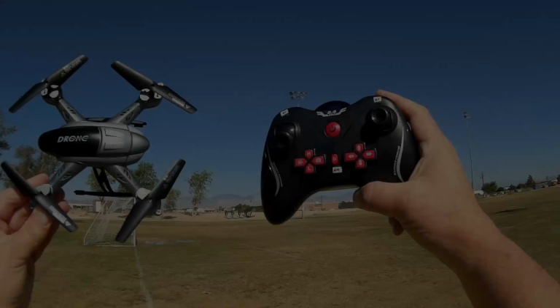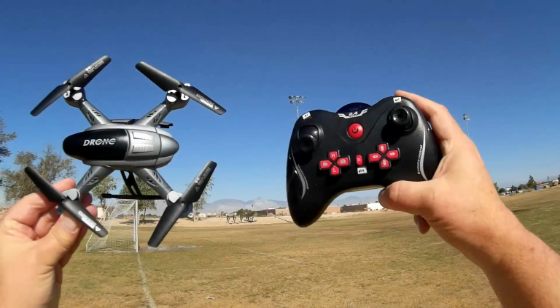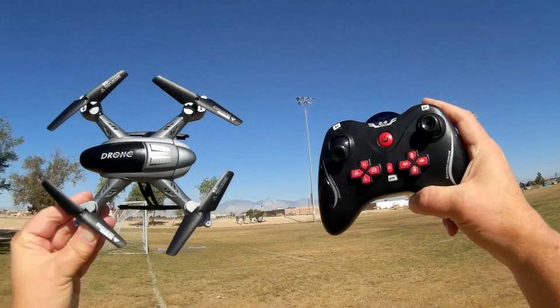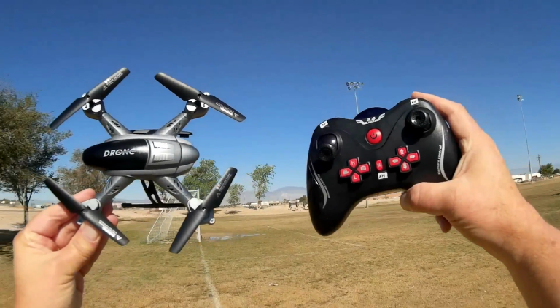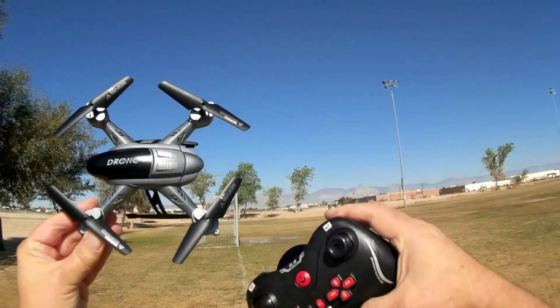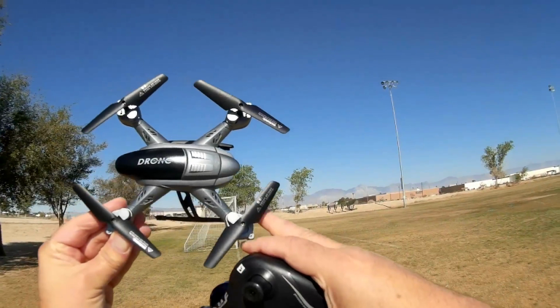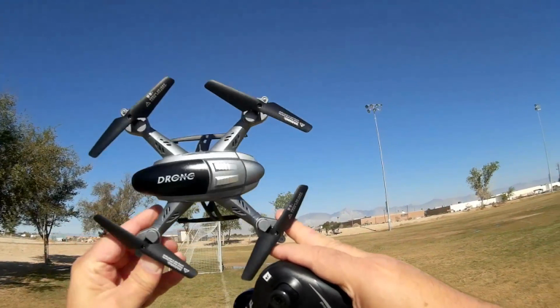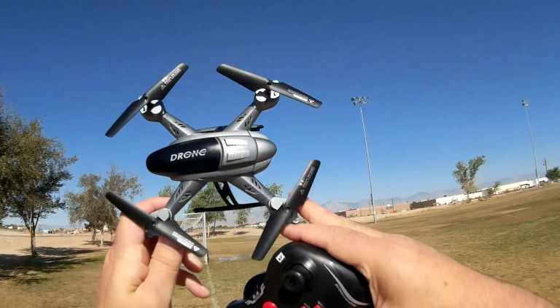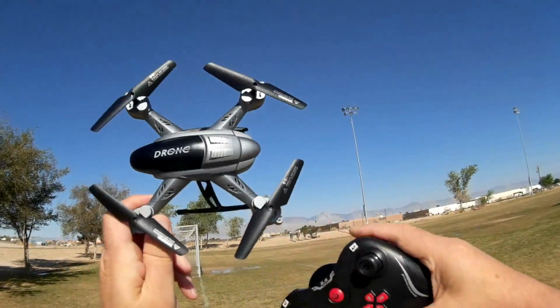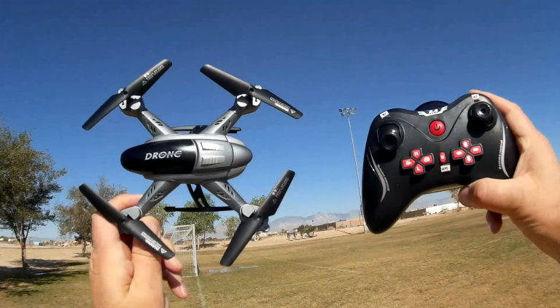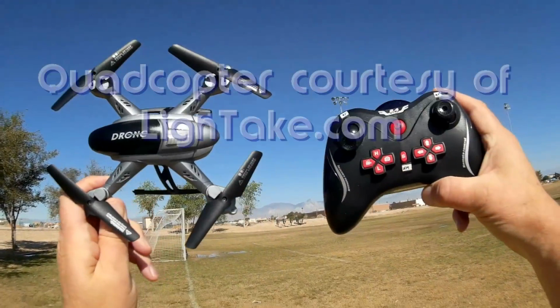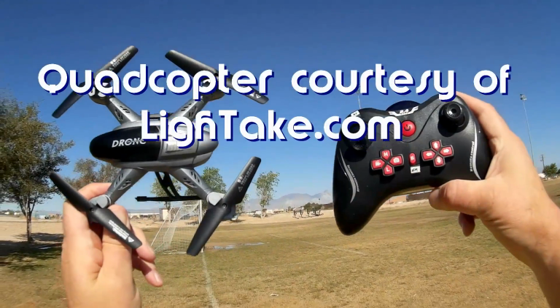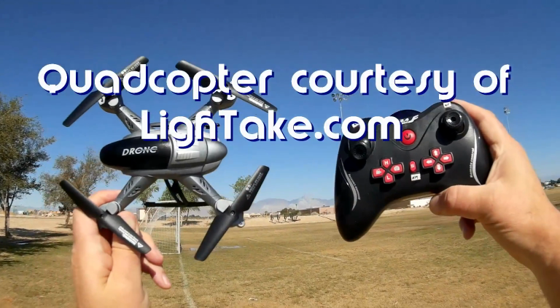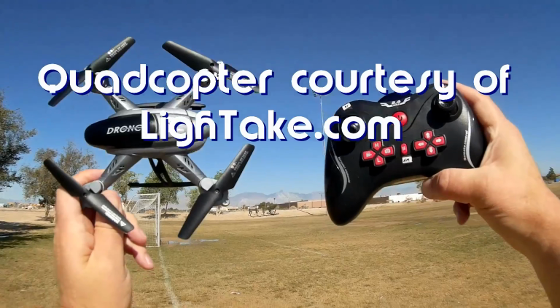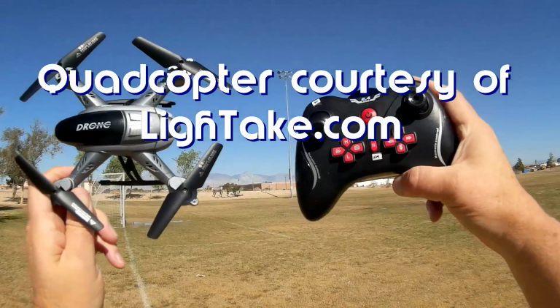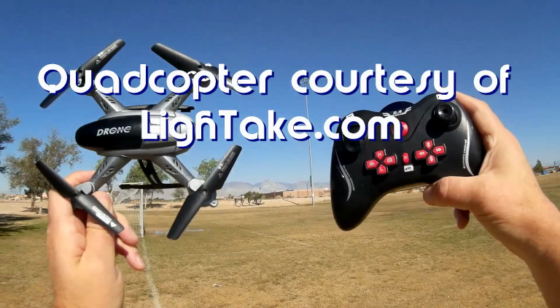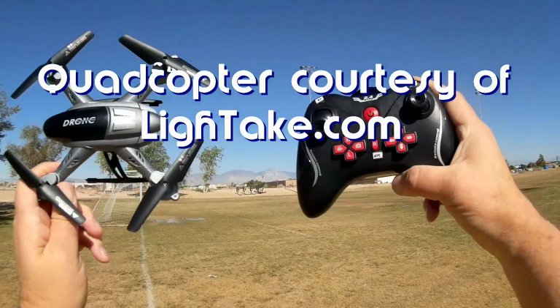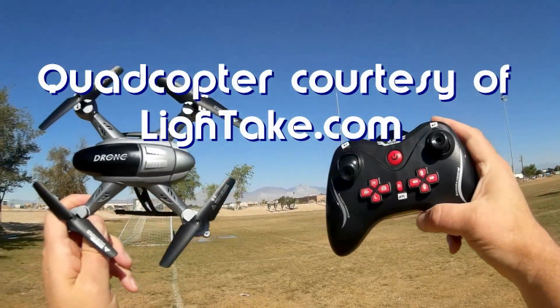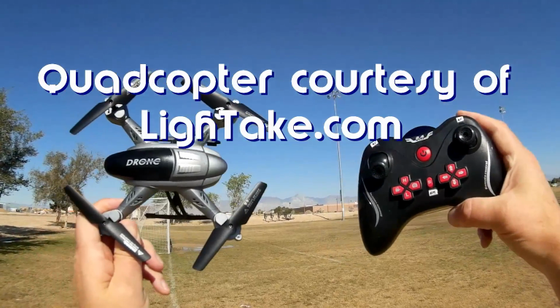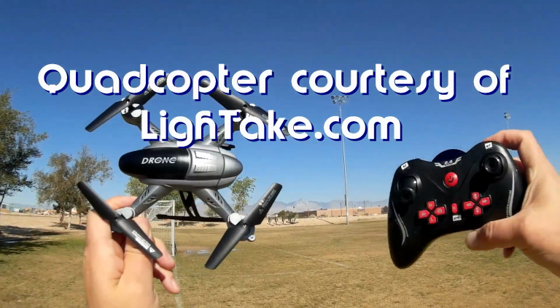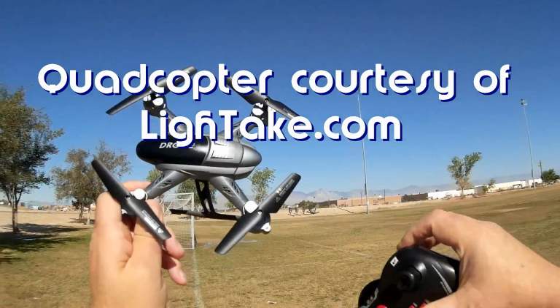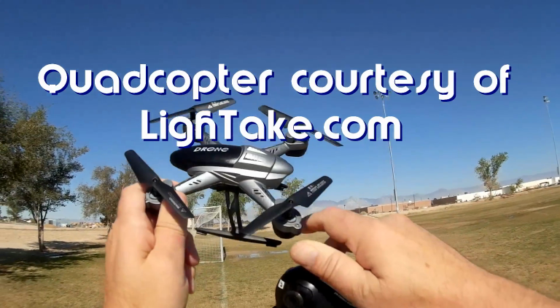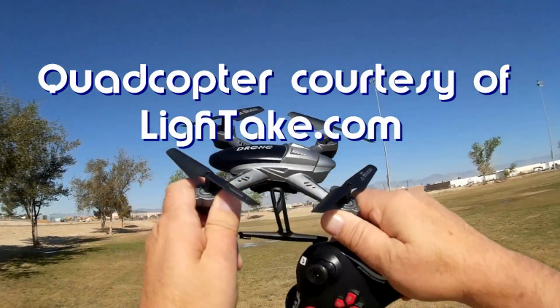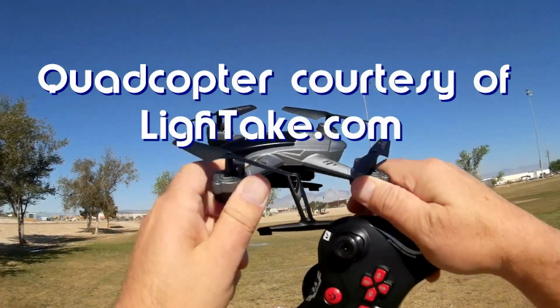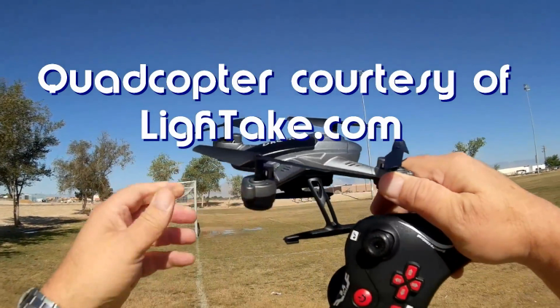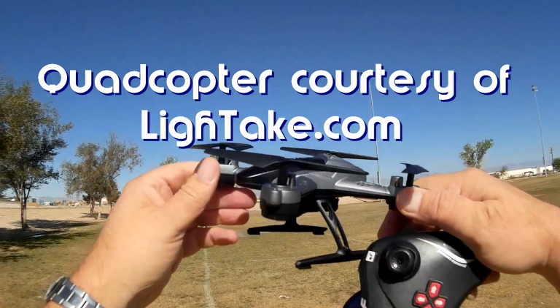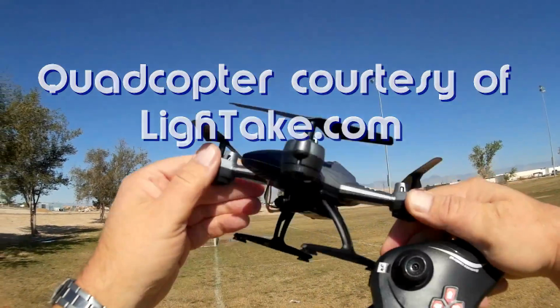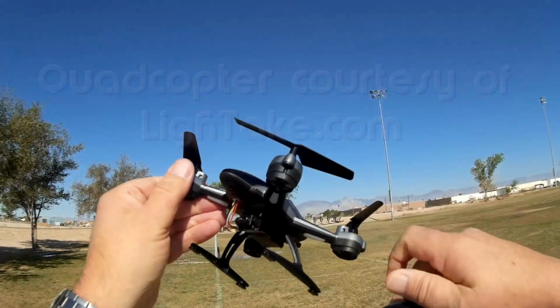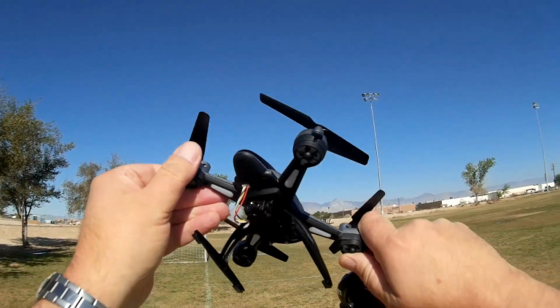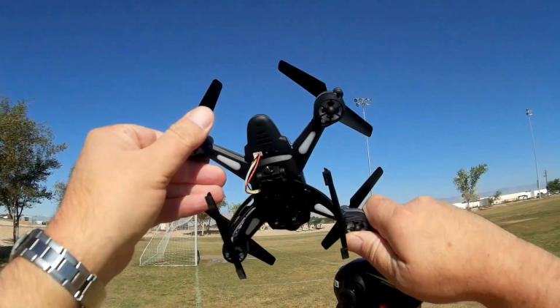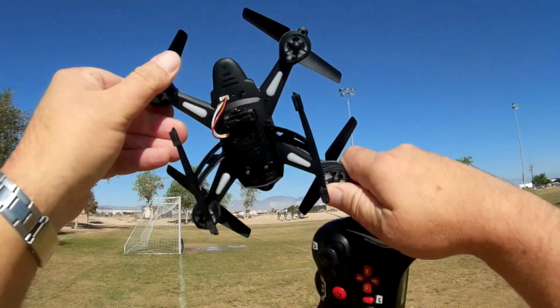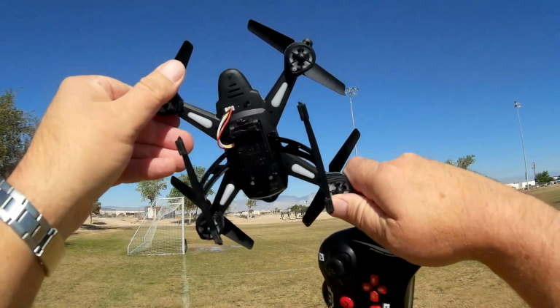Good morning, Quadcopter 101 here. What I've got for you today is a review of the Lishitoys L6056 drone. The drone from Lishitoys is a little crony class, as you can see here.